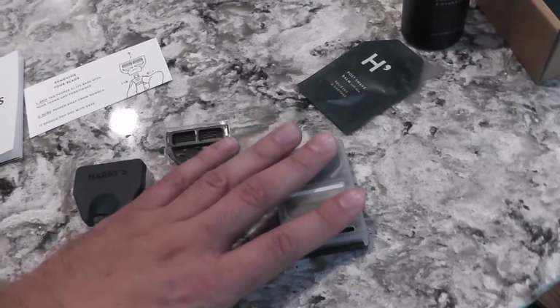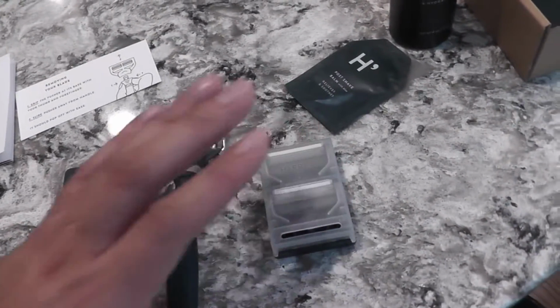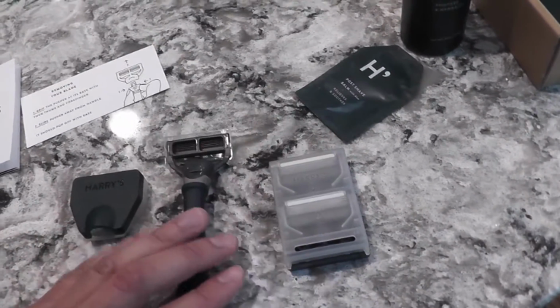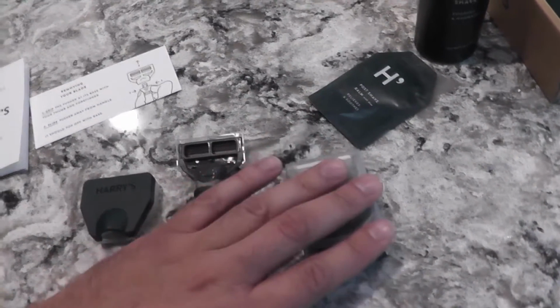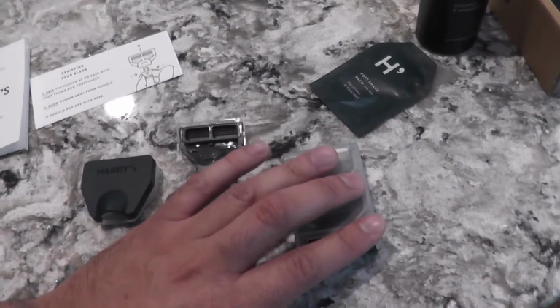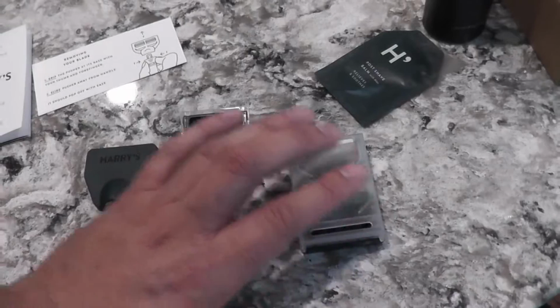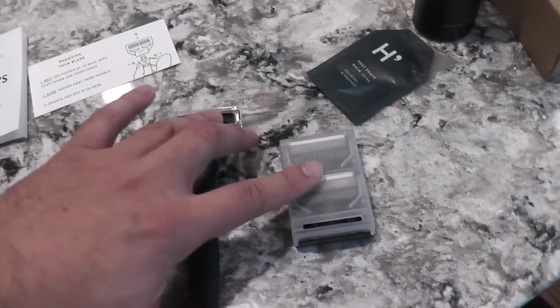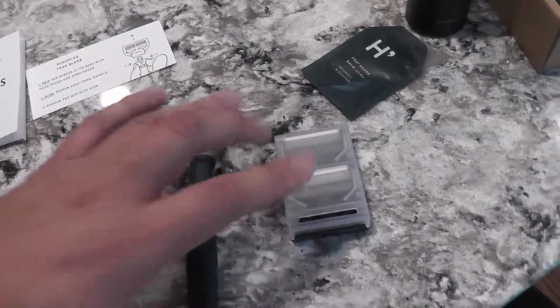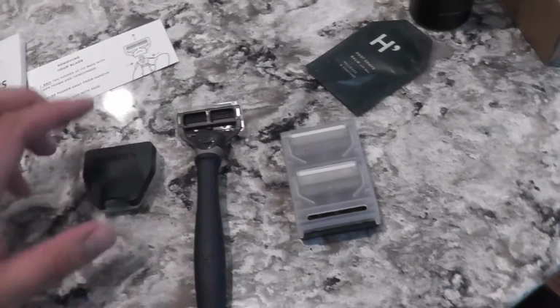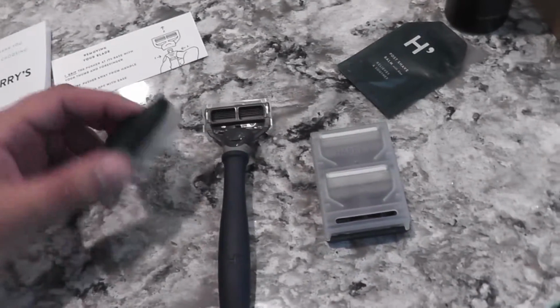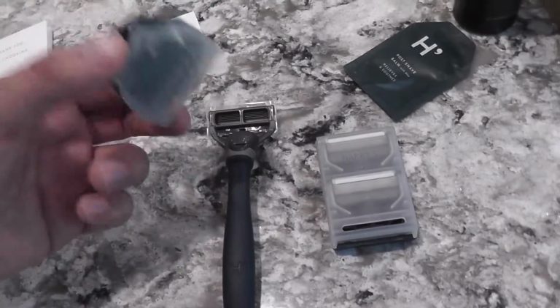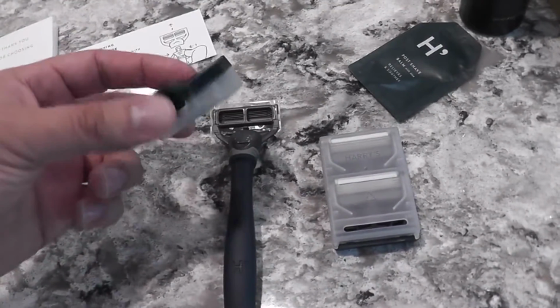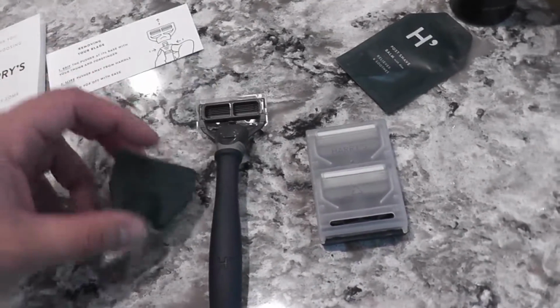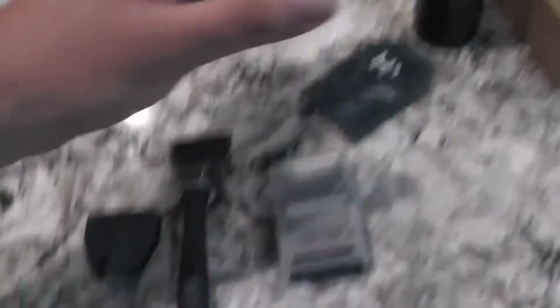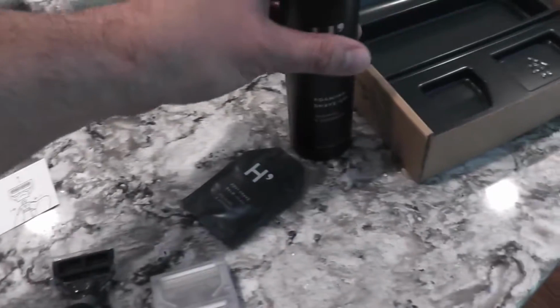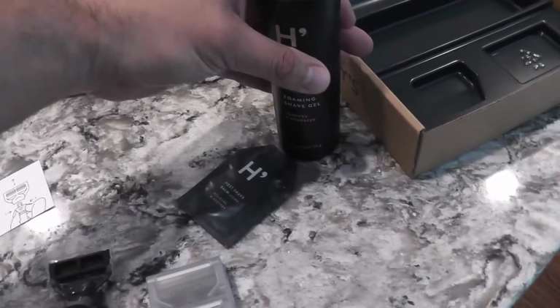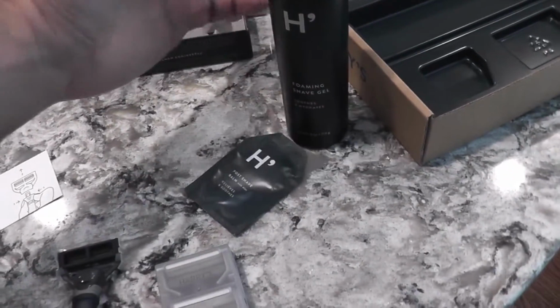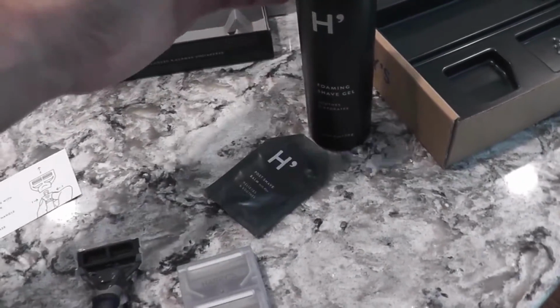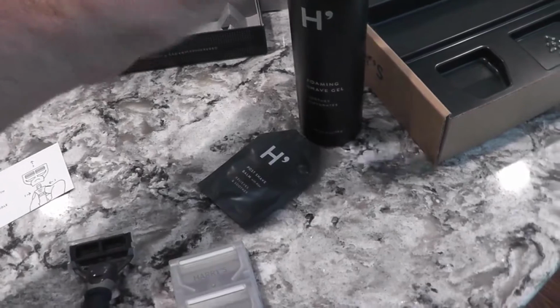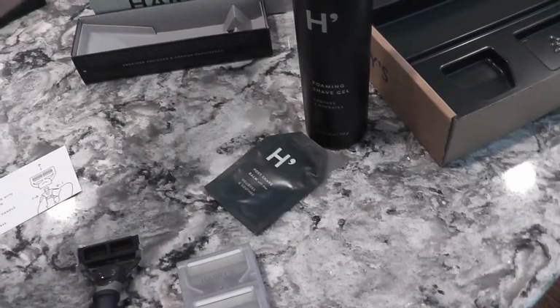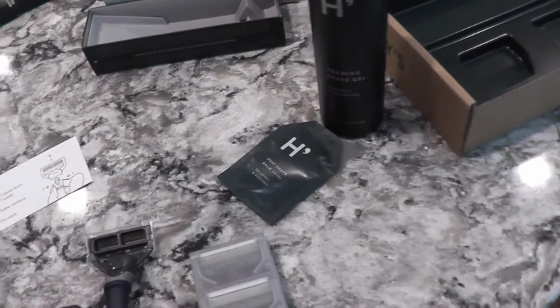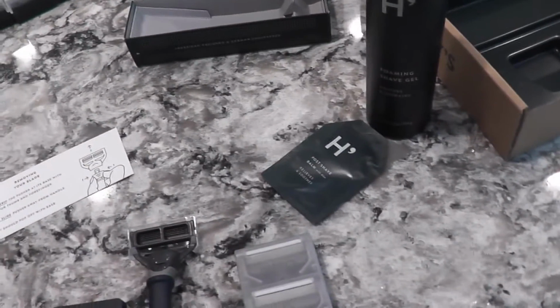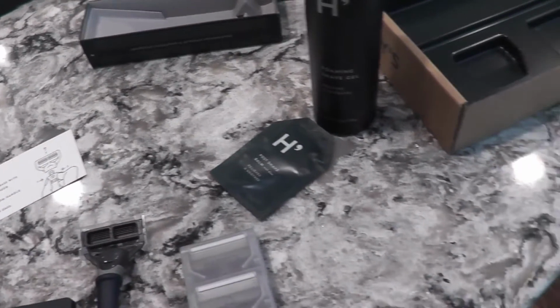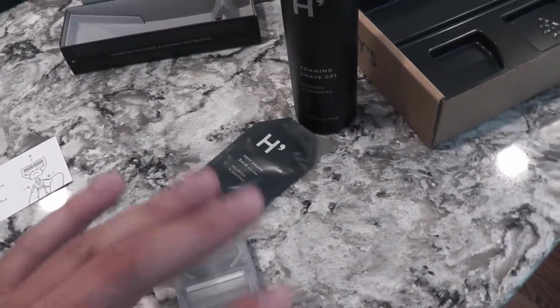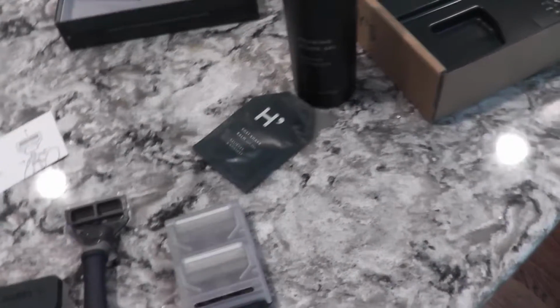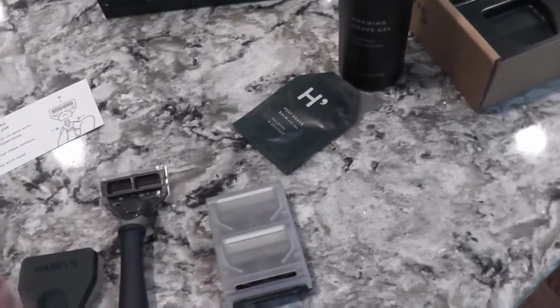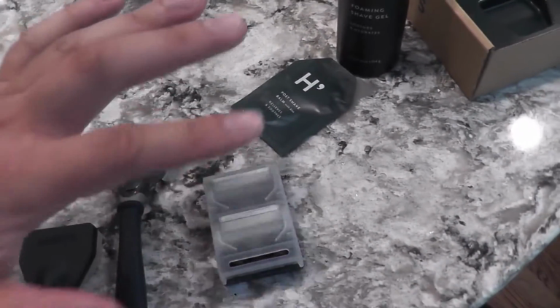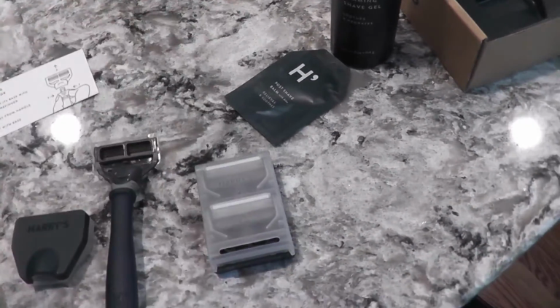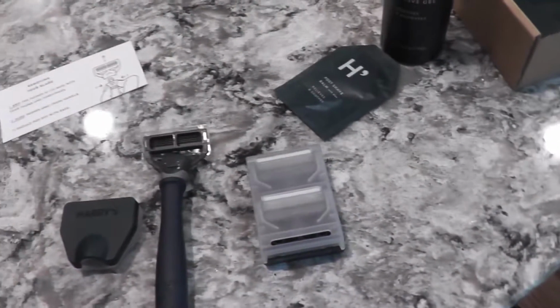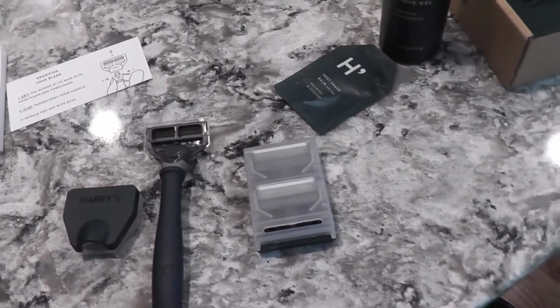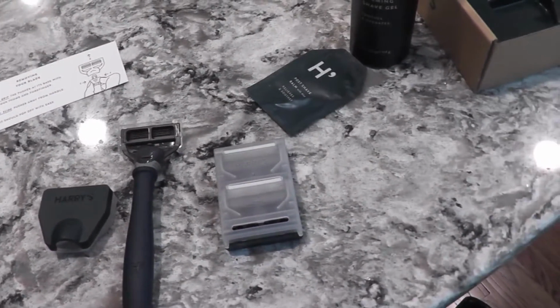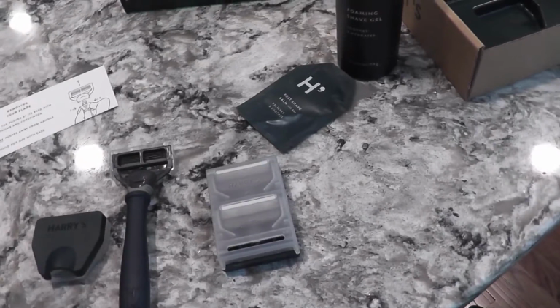So basically, you get a razor with three blades total, this travel kit, shaving gel — and that's $15. Really not that bad, to be honest.